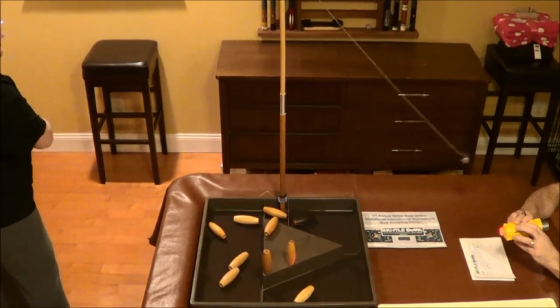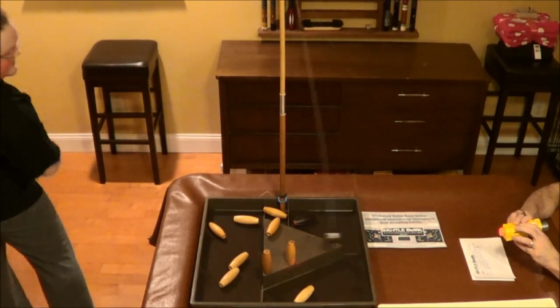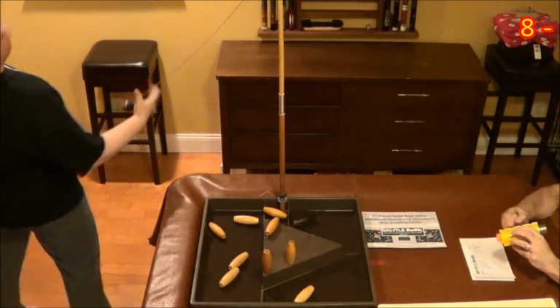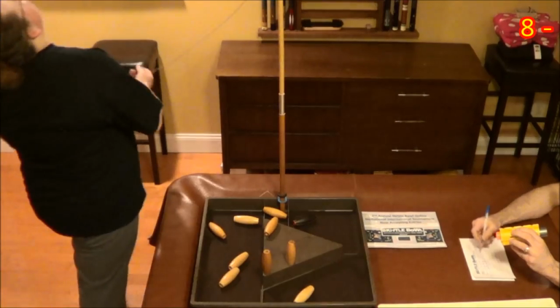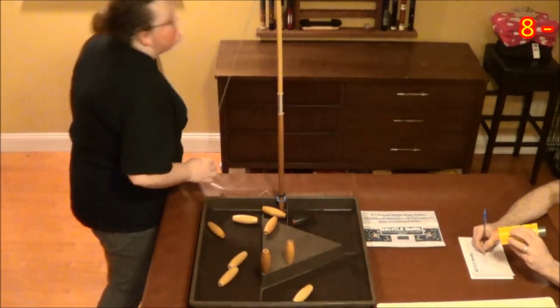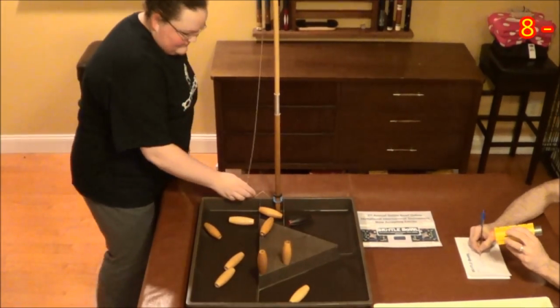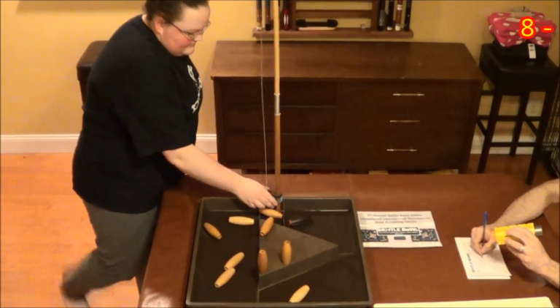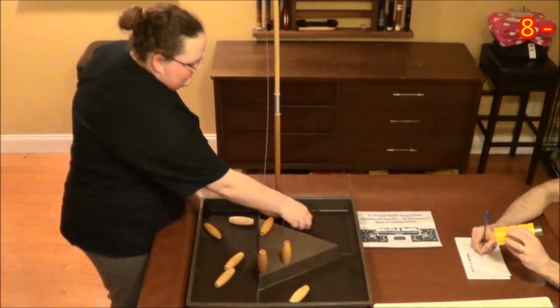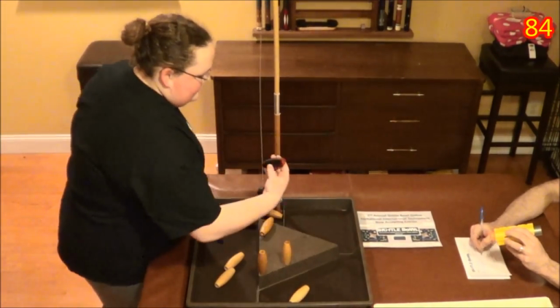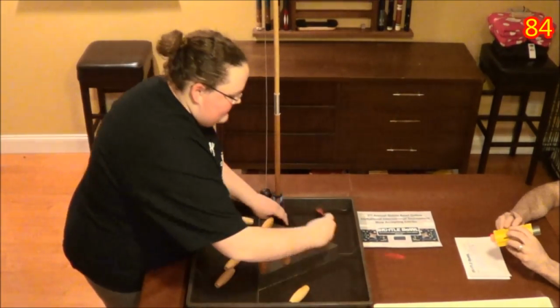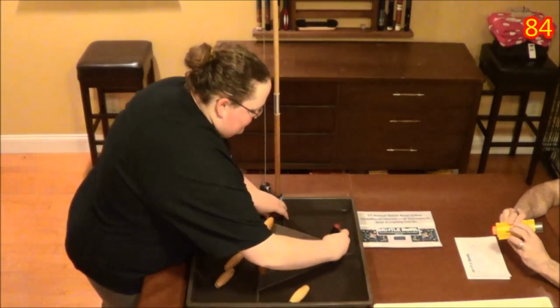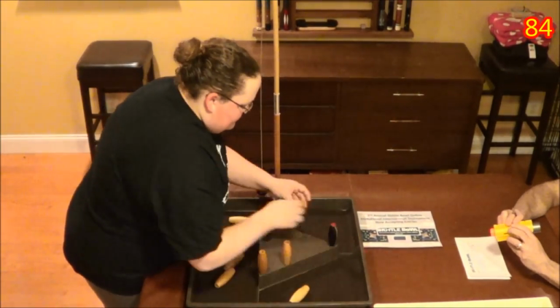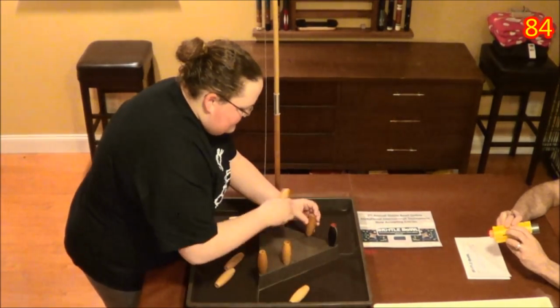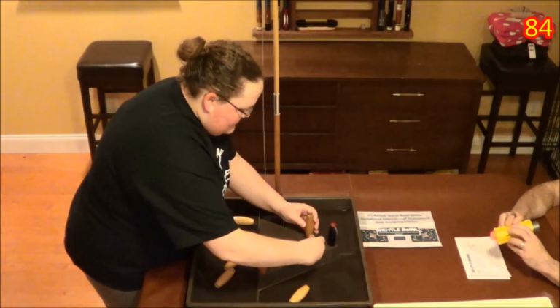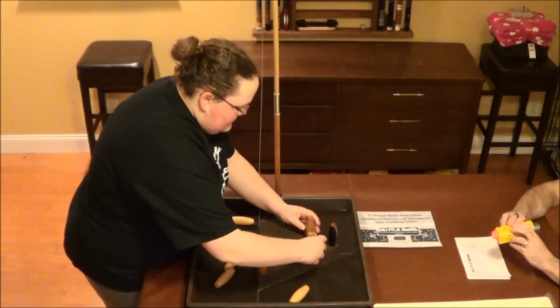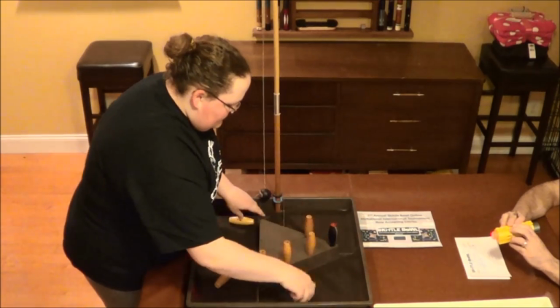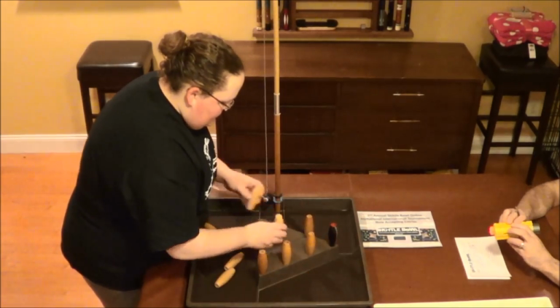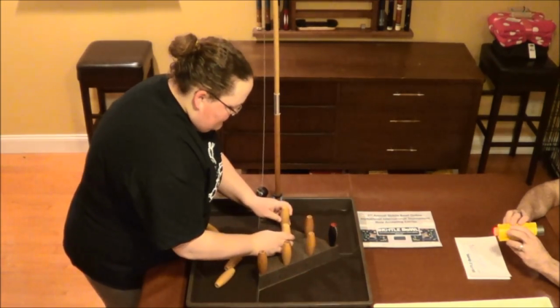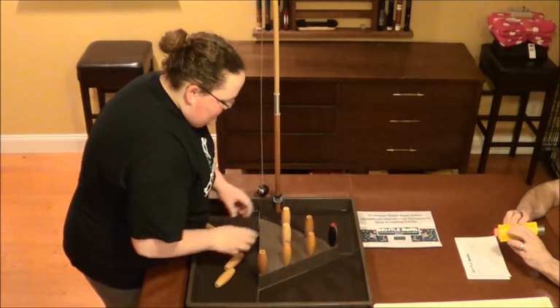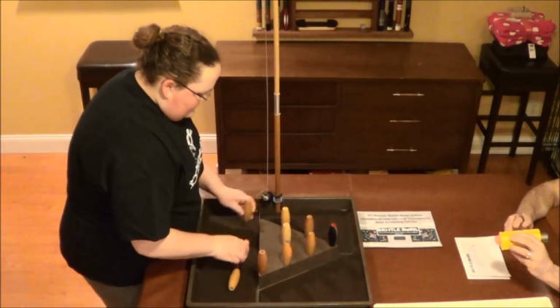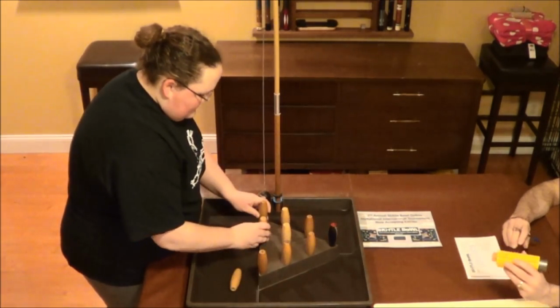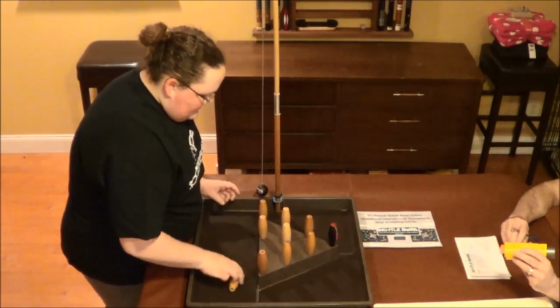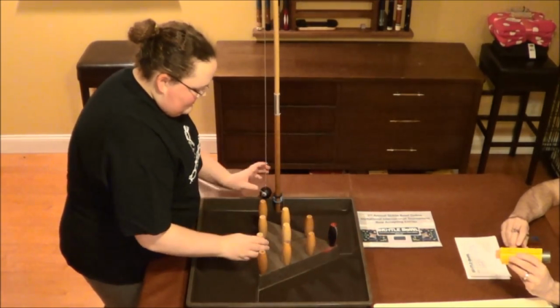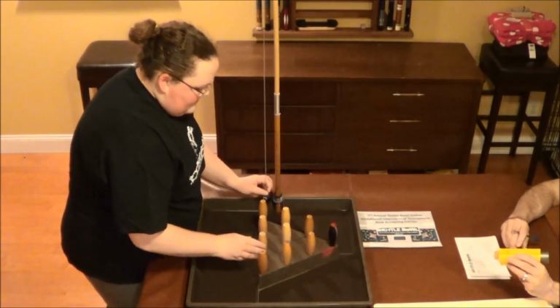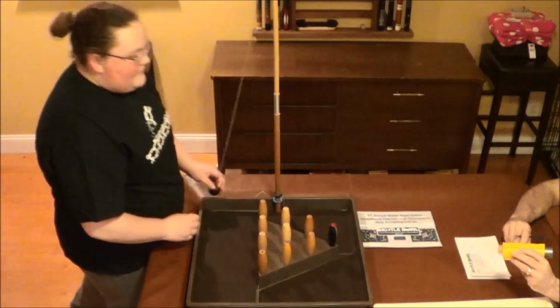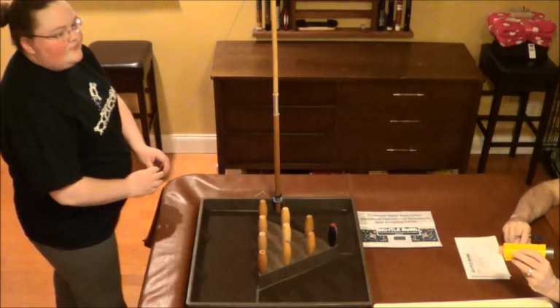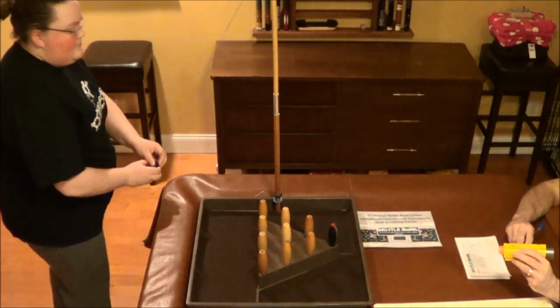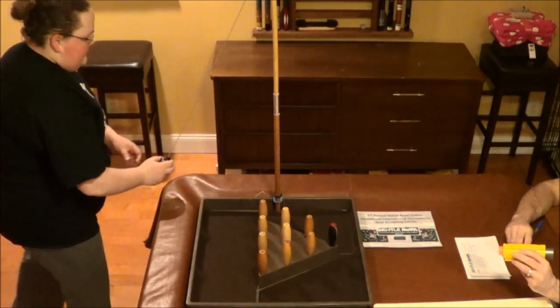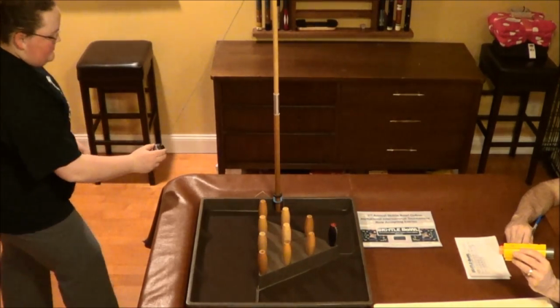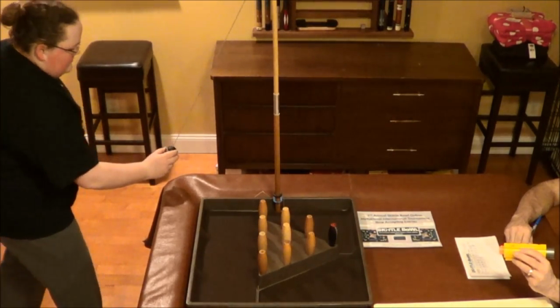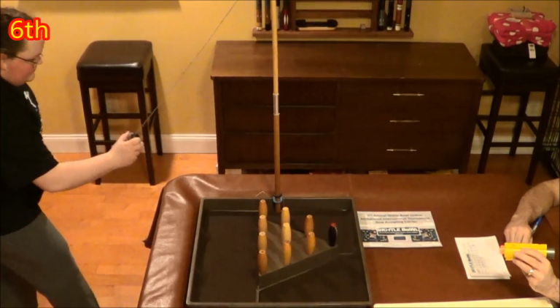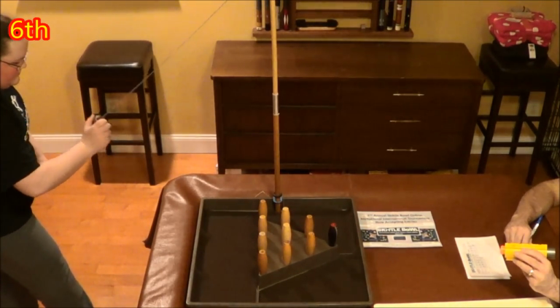I know the fans out there might be interested in picking some of this equipment up. Some of the other contestants also have personalized equipment, so it'll be interesting to see what the other bowlers are using.